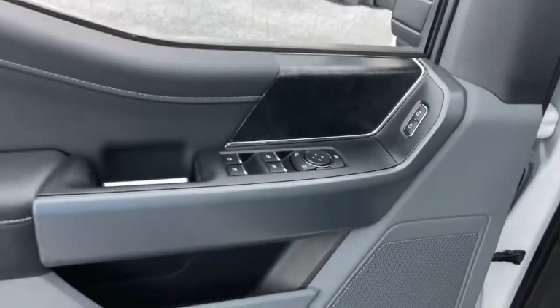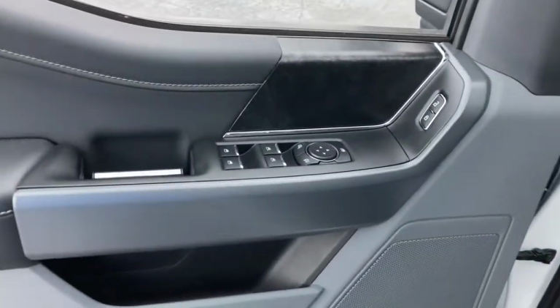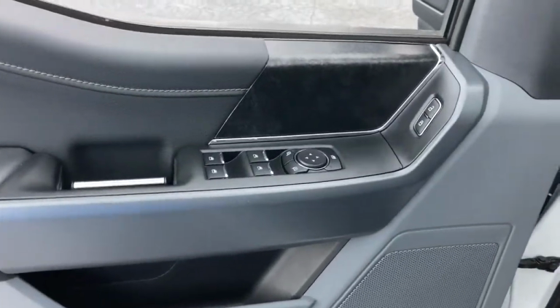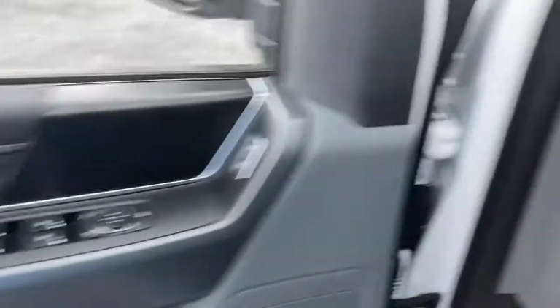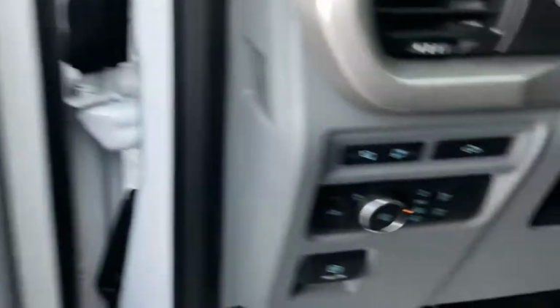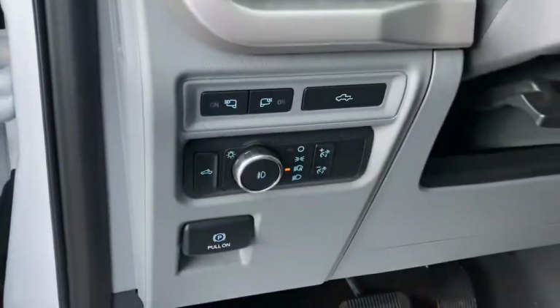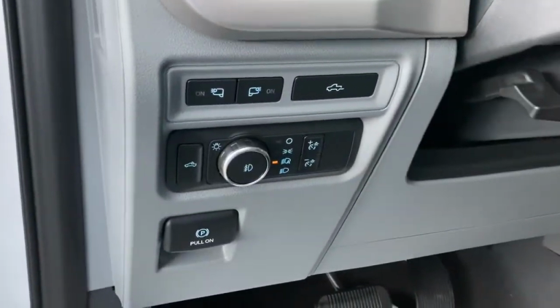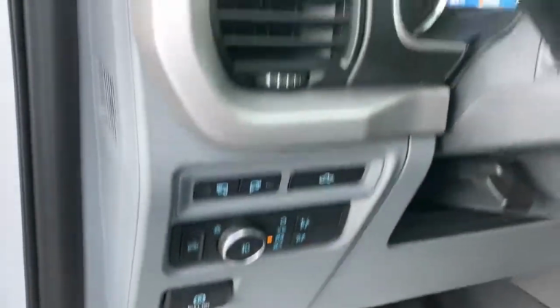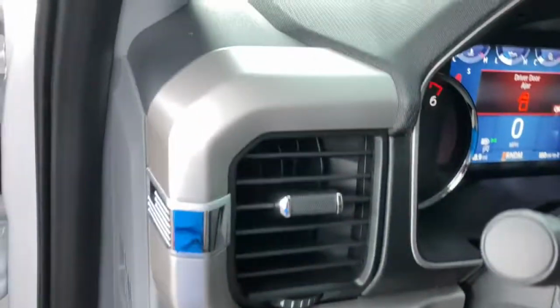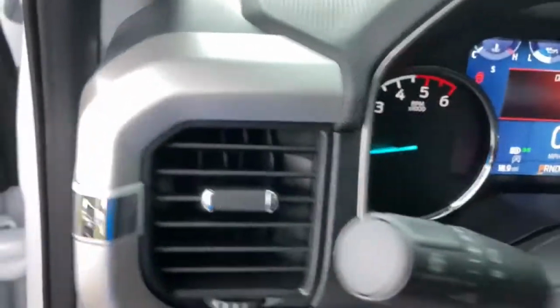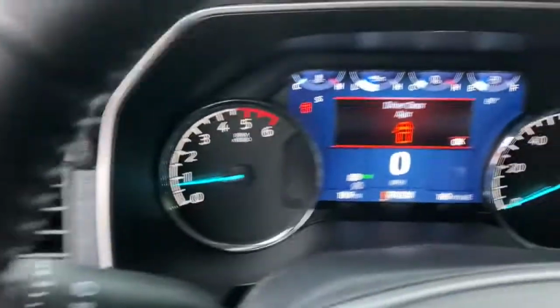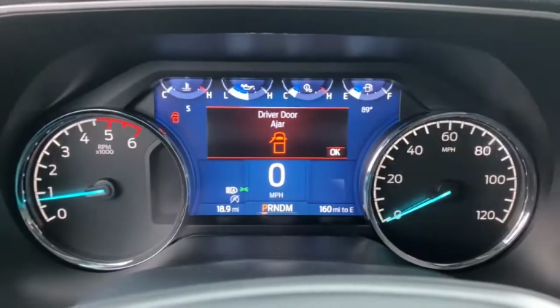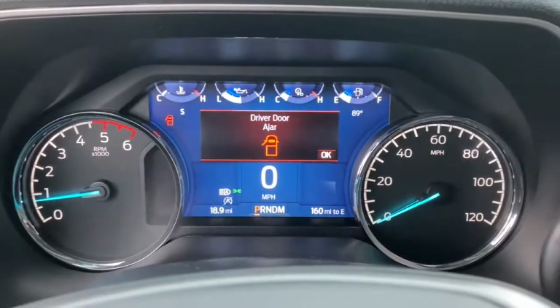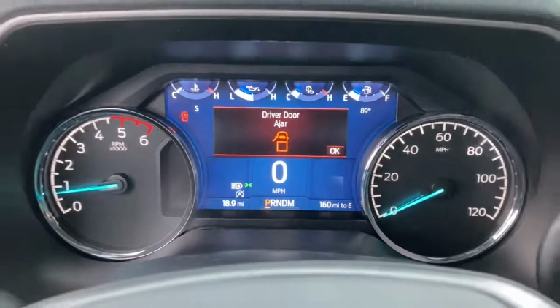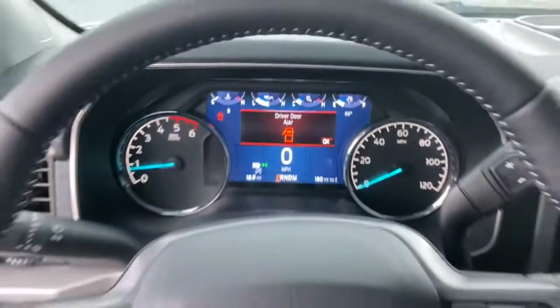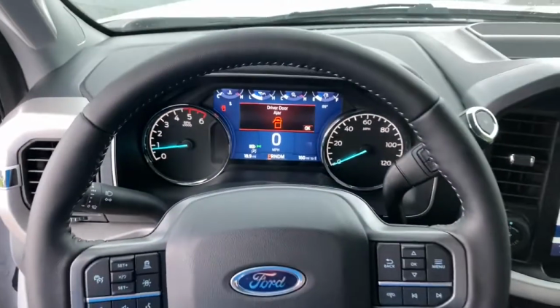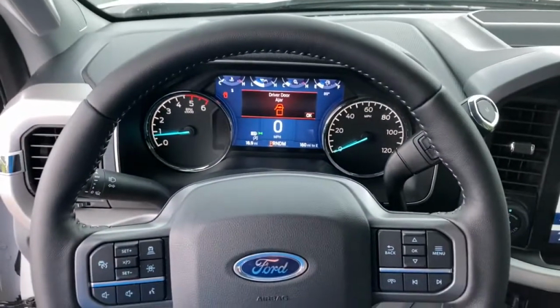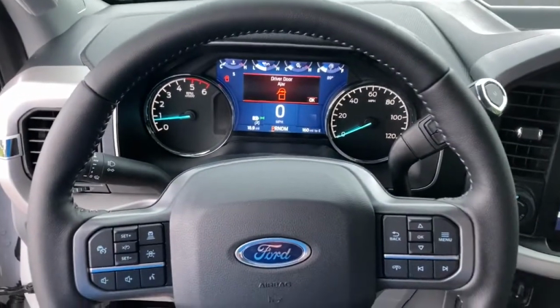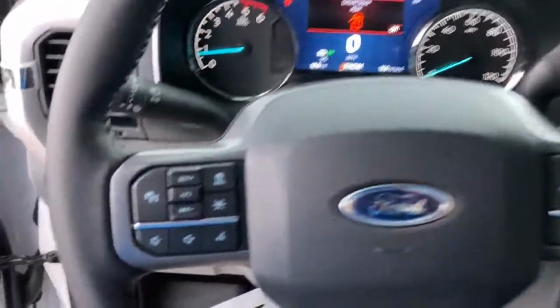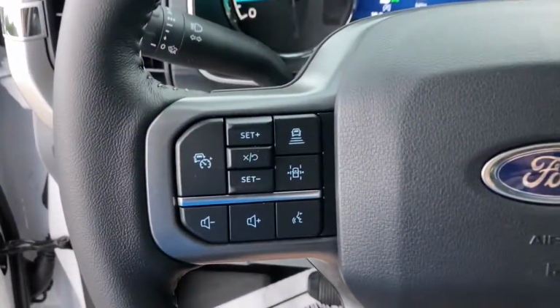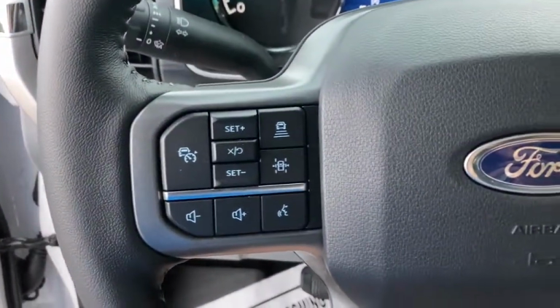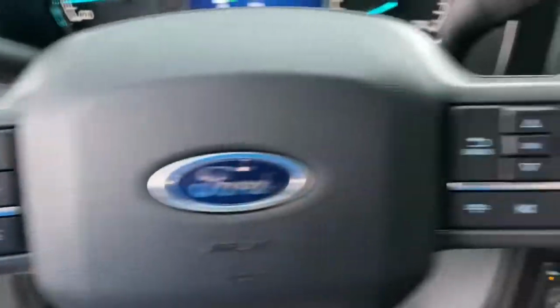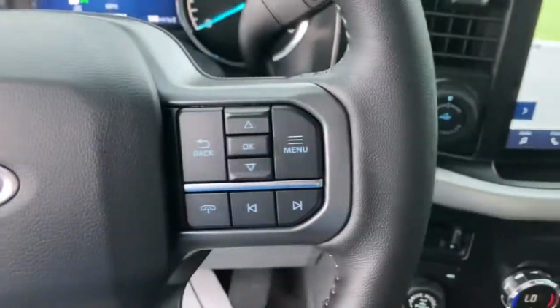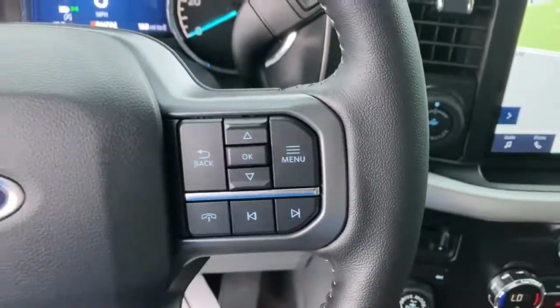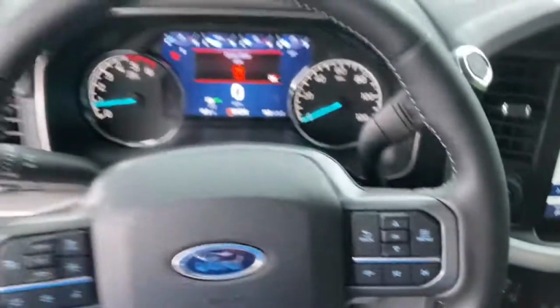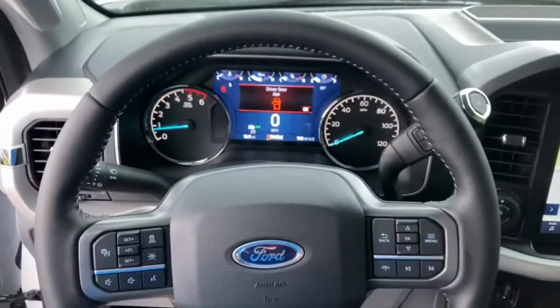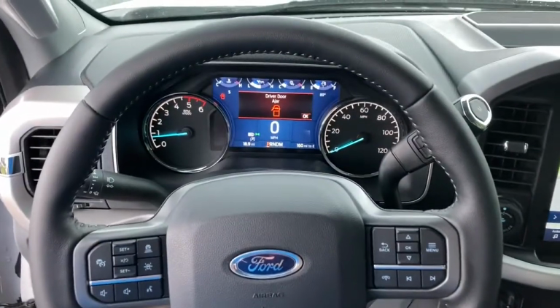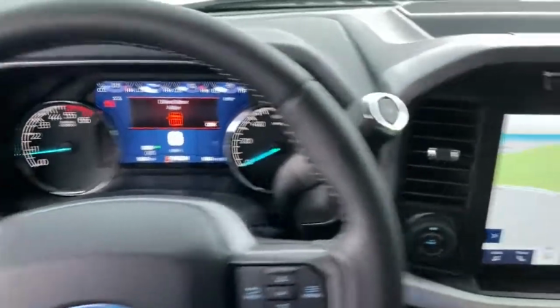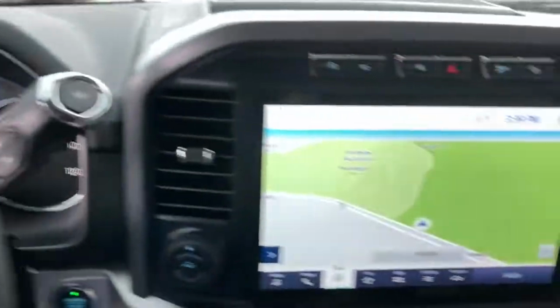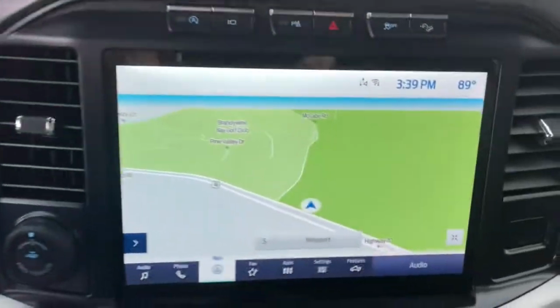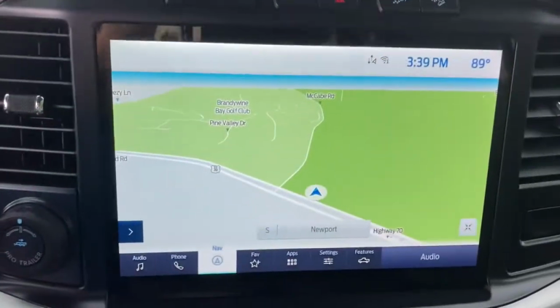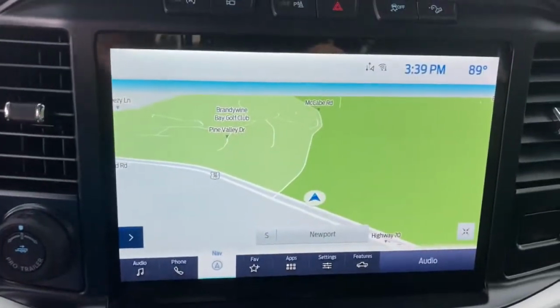The following are some of this vehicle's highlighted options: navigation system, electronic stability control, power windows, four-wheel disc brakes, power steering. This F-150 is the sweet spot at the intersection of strong and light.